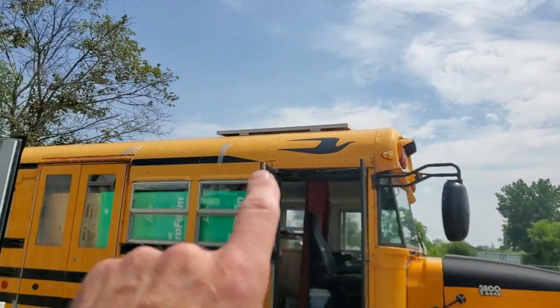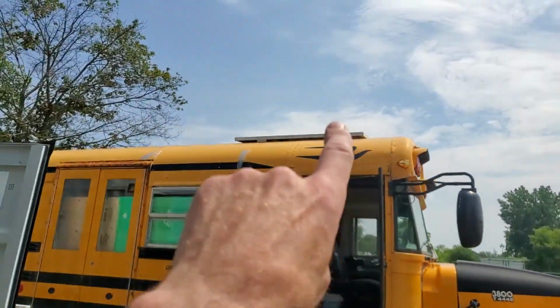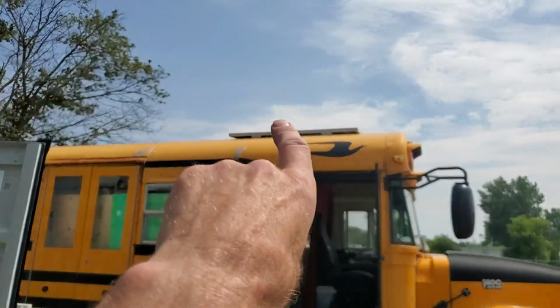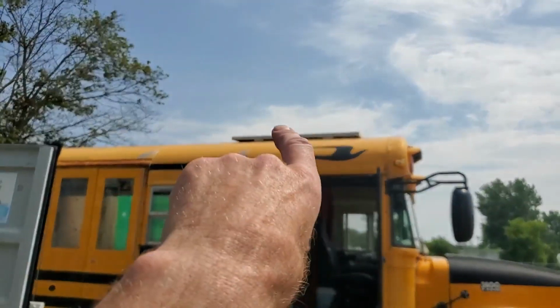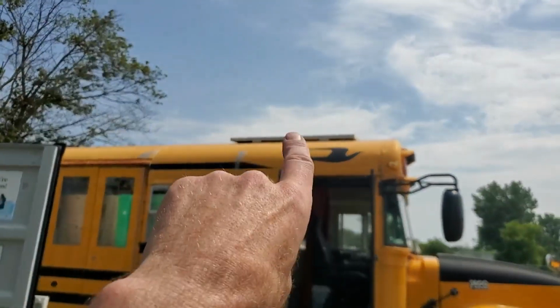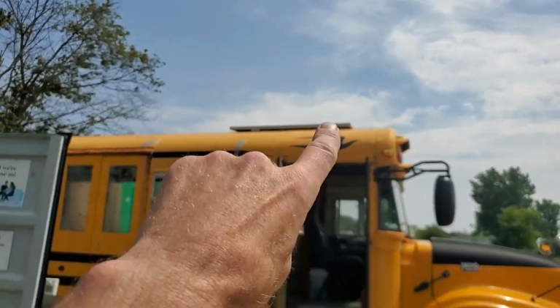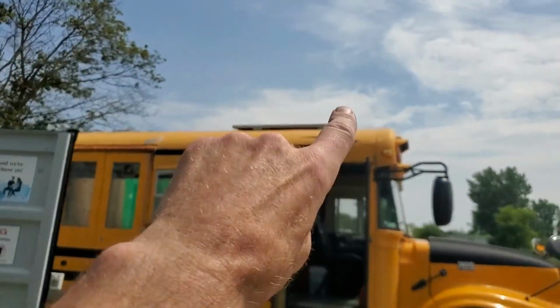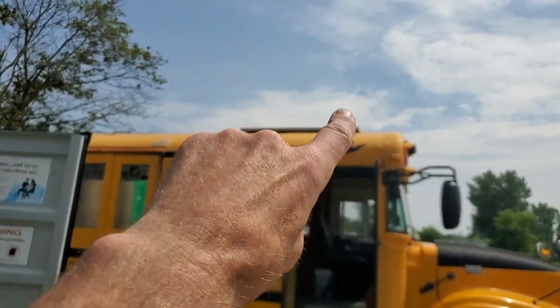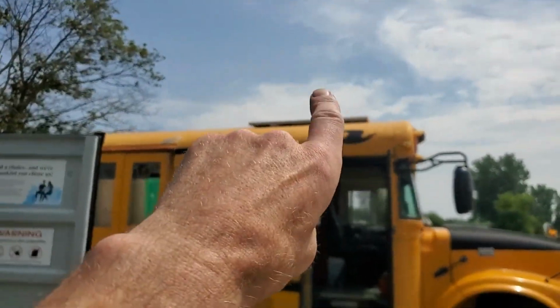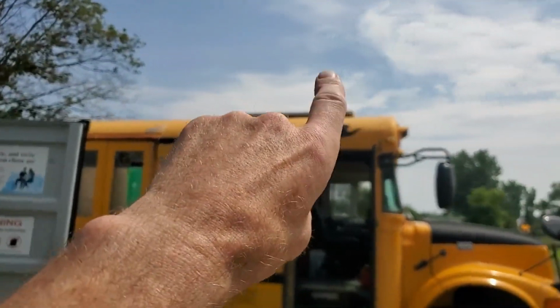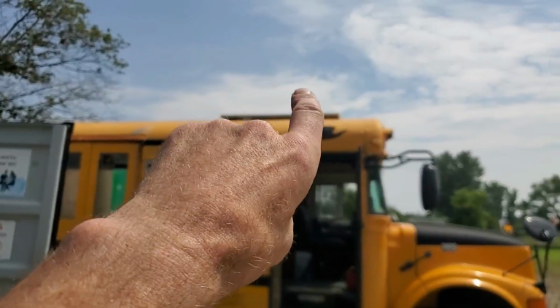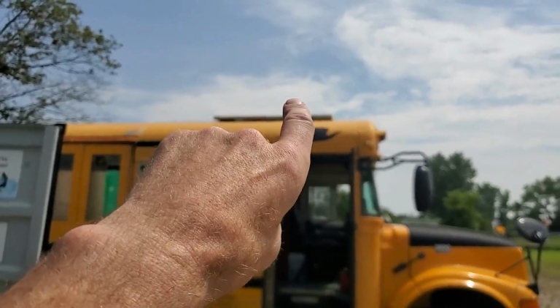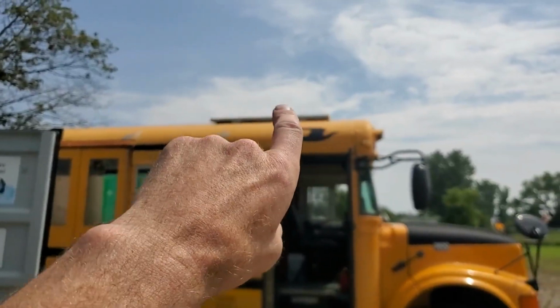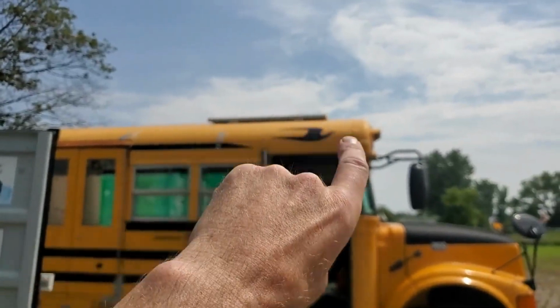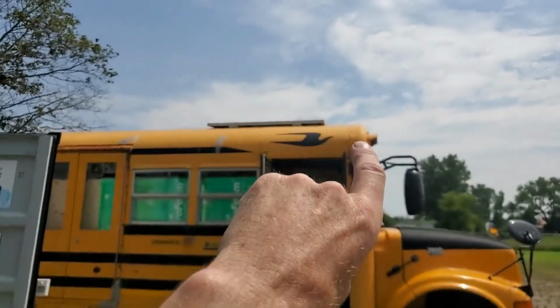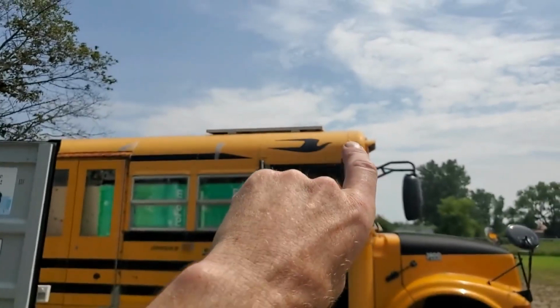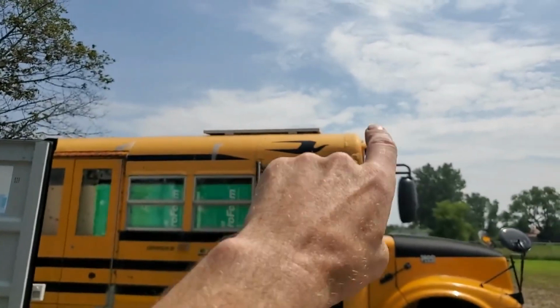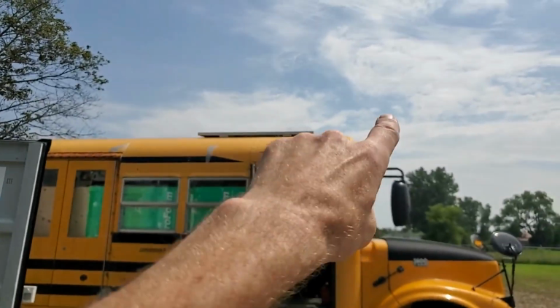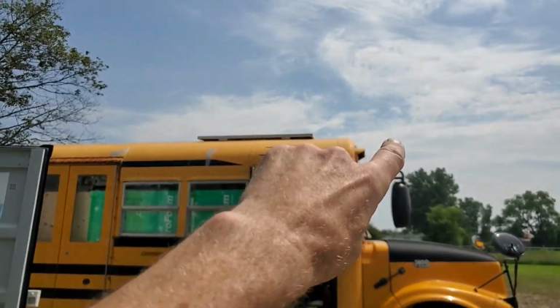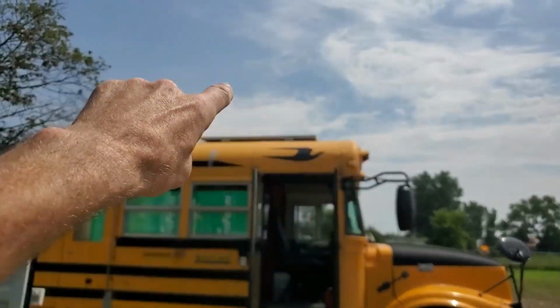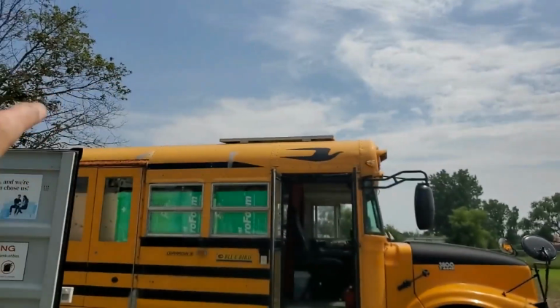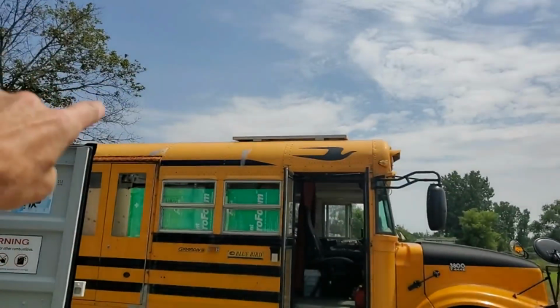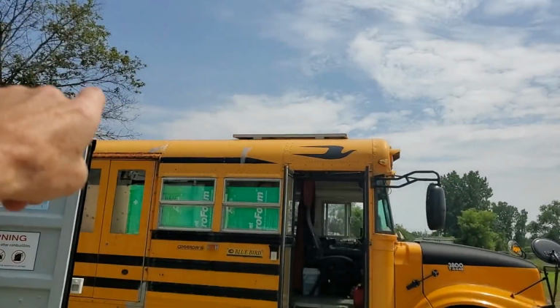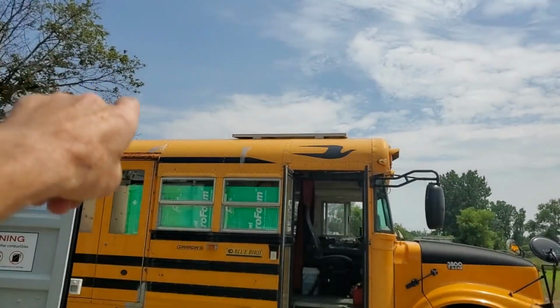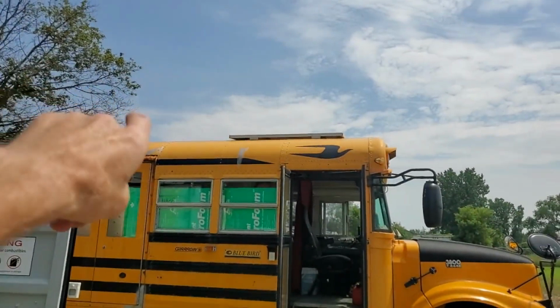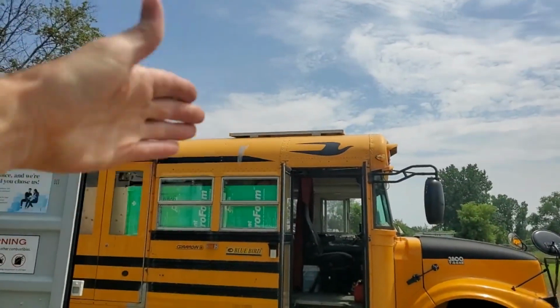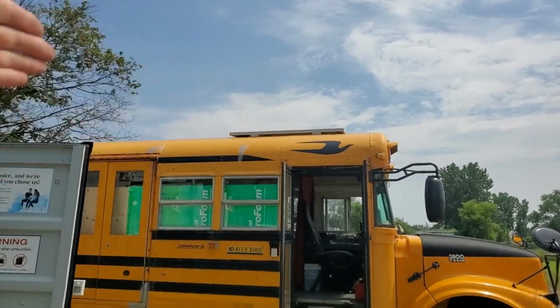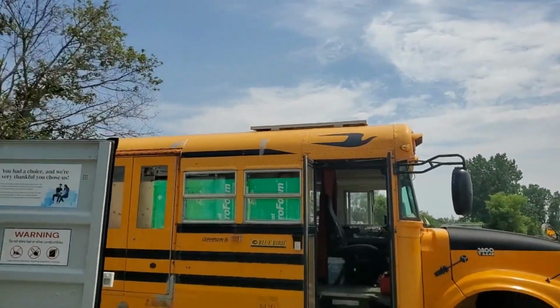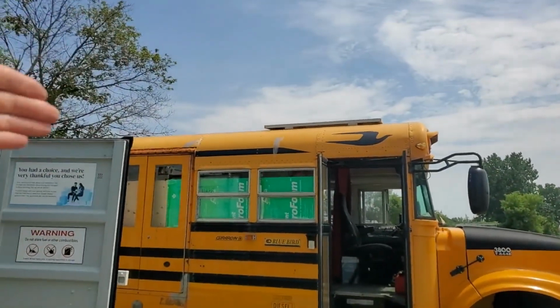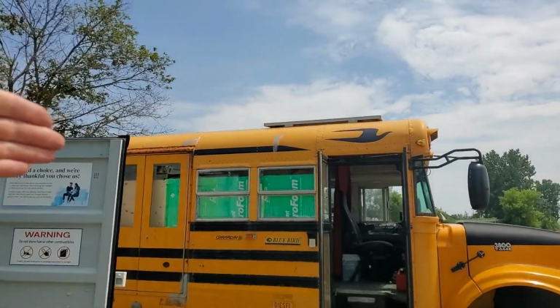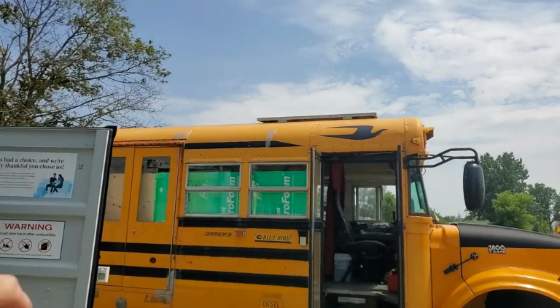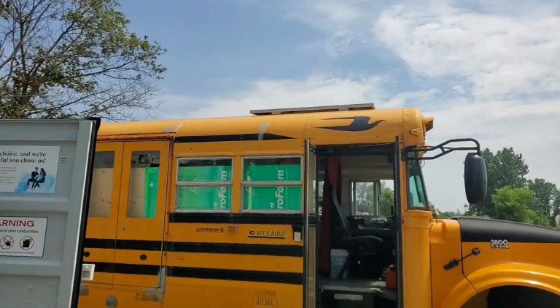That's the third solar panel I installed — I've got two more on the other side, though it does drop off quite a bit on that side.